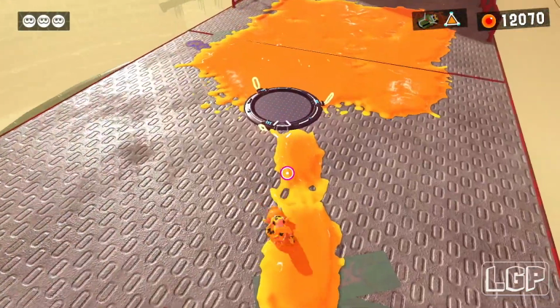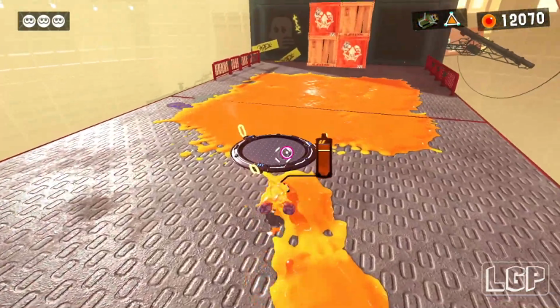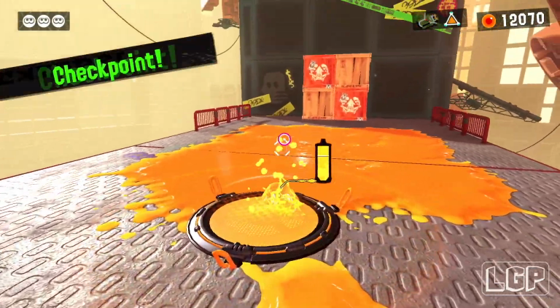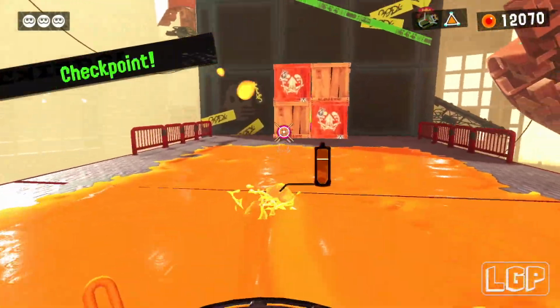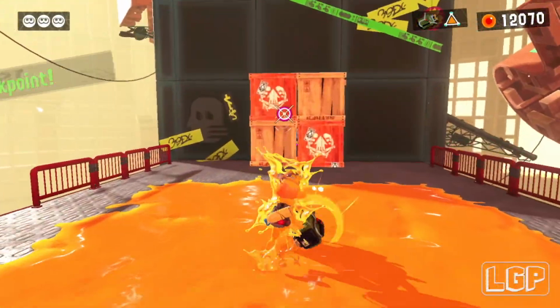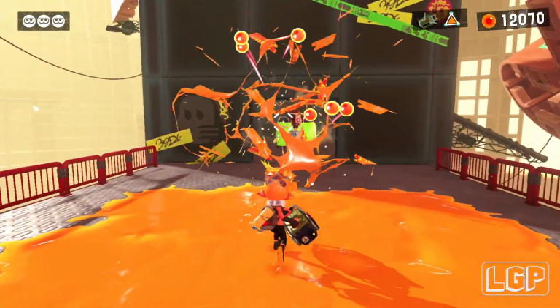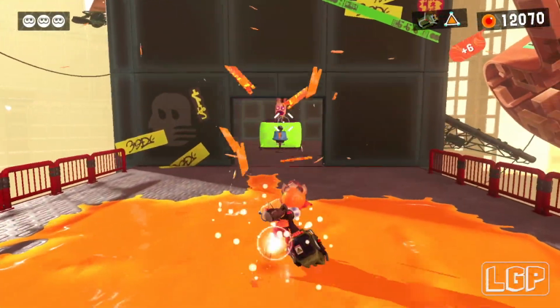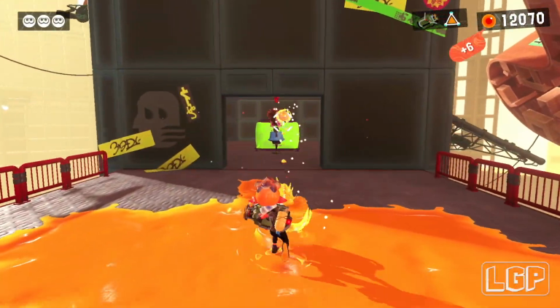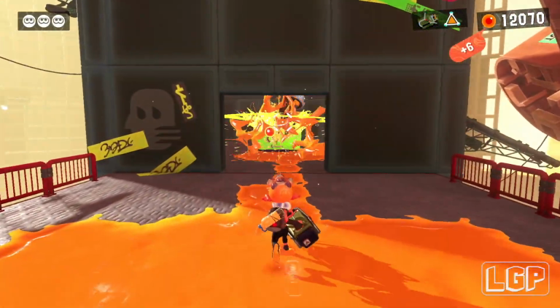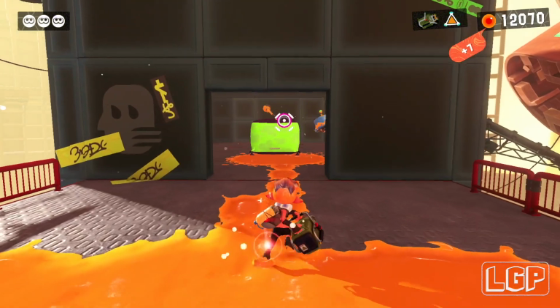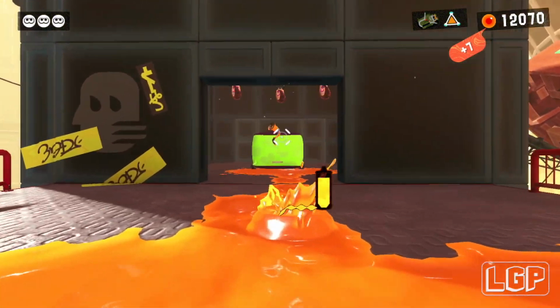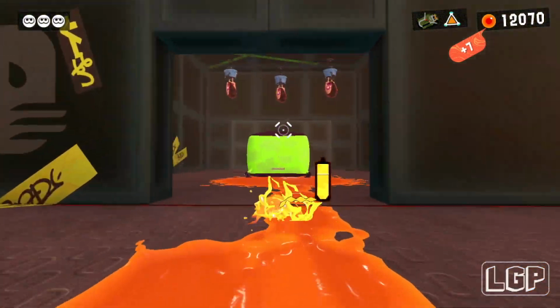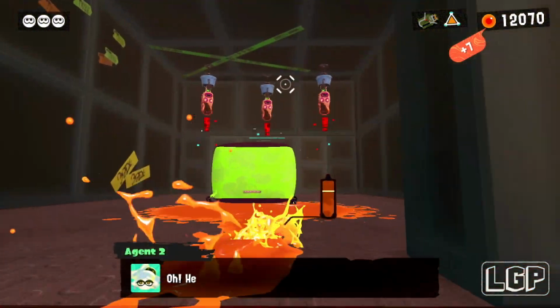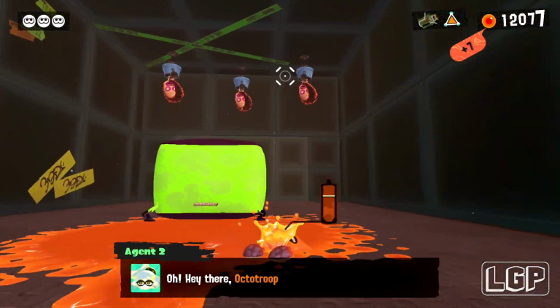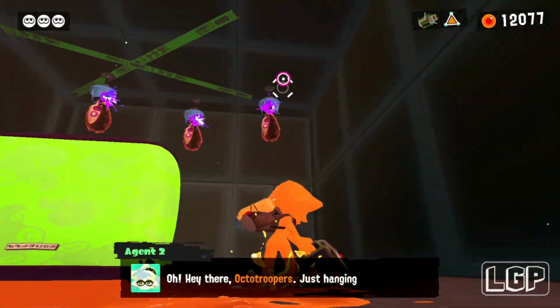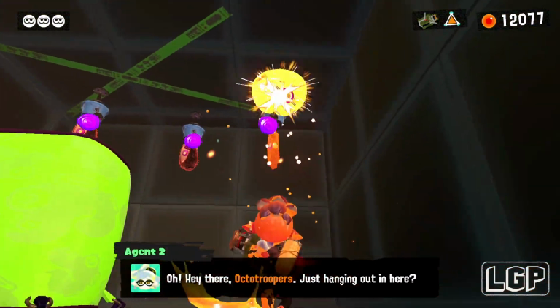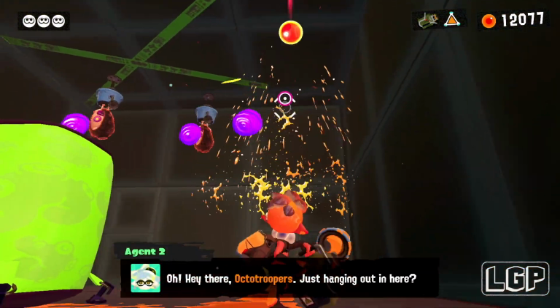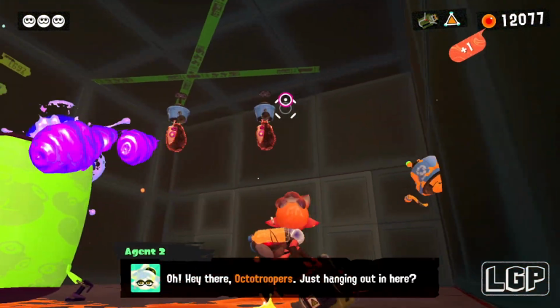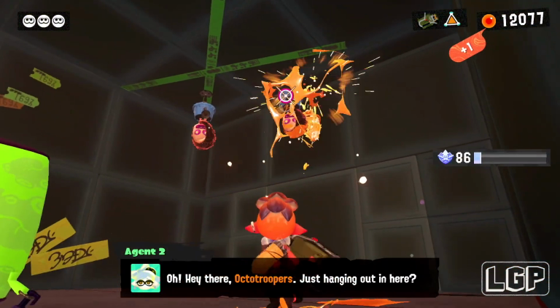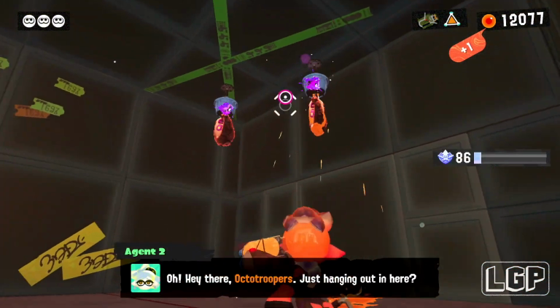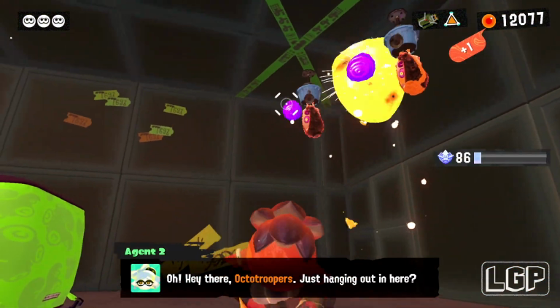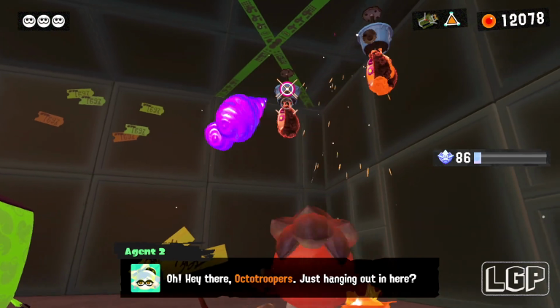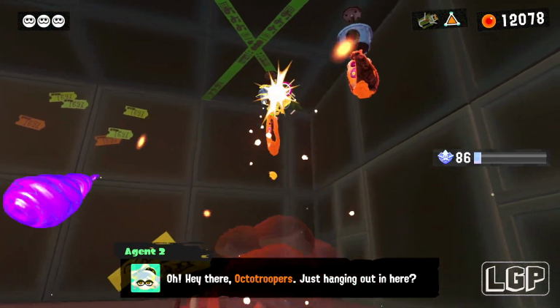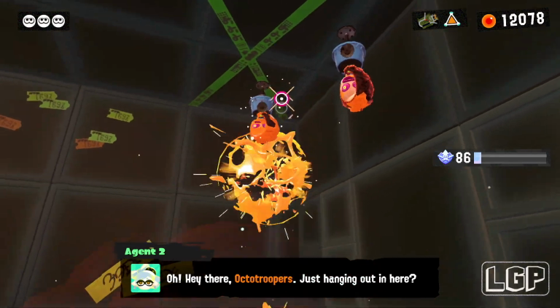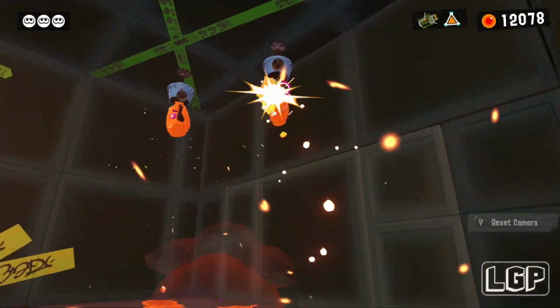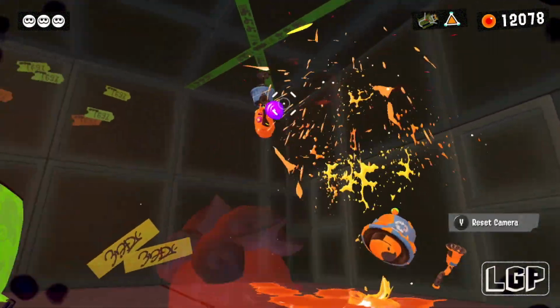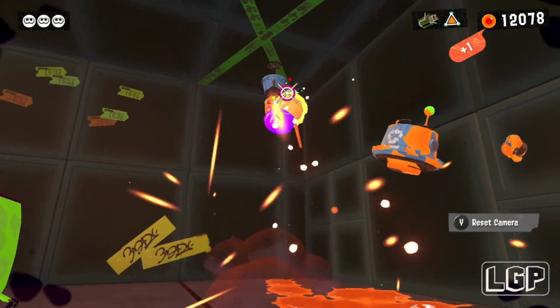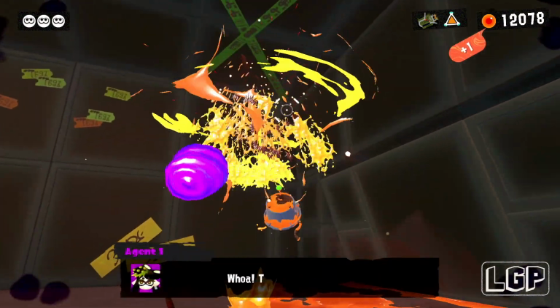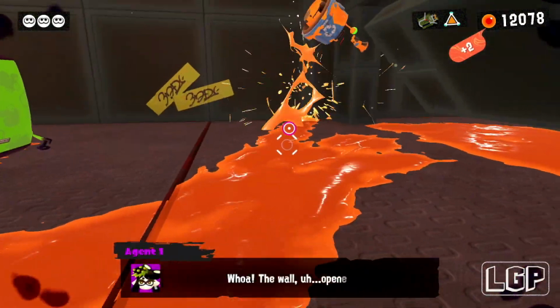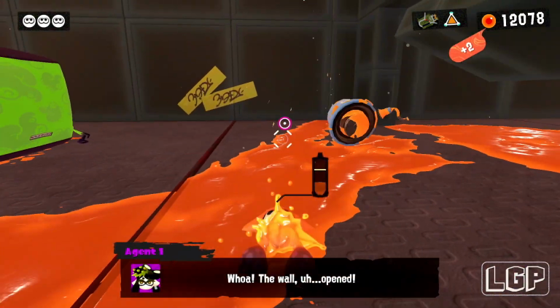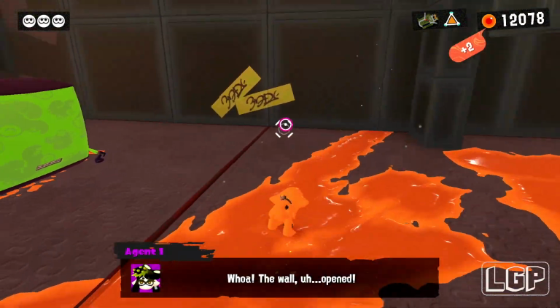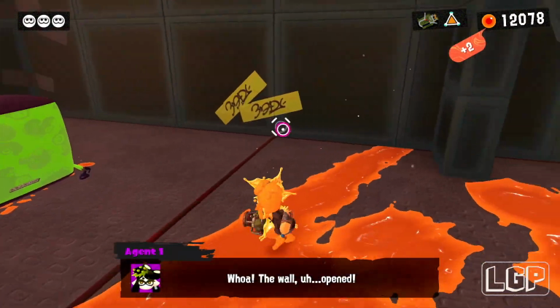Now you've got another checkpoint in here. You can destroy these boxes and you'll see that there's an Octarian behind it and three Octarians right attached to the ceiling — a little bit trickier to defeat, but not impossible.